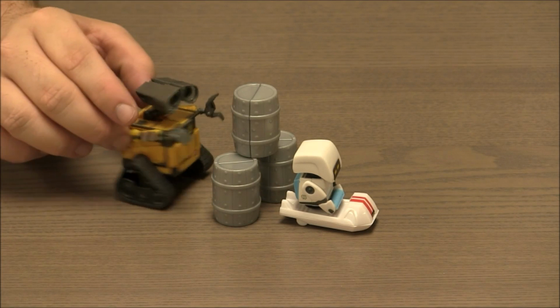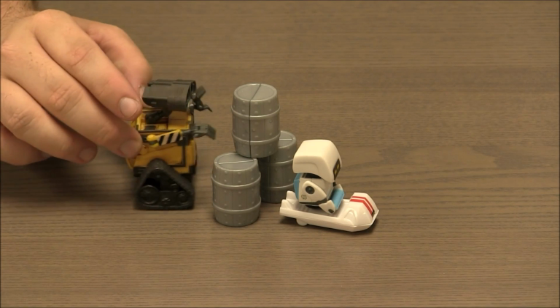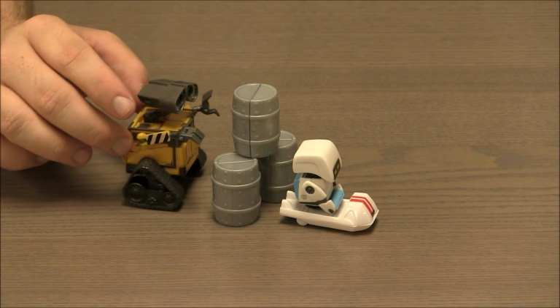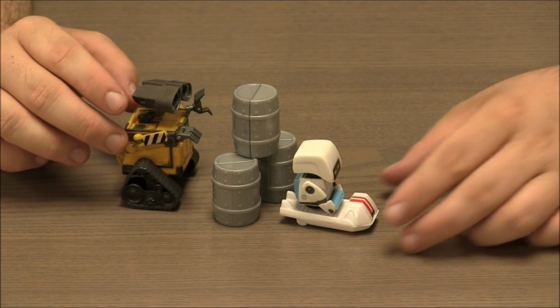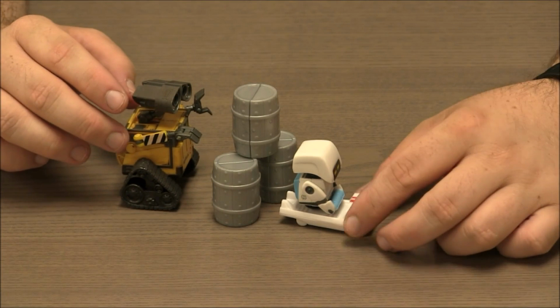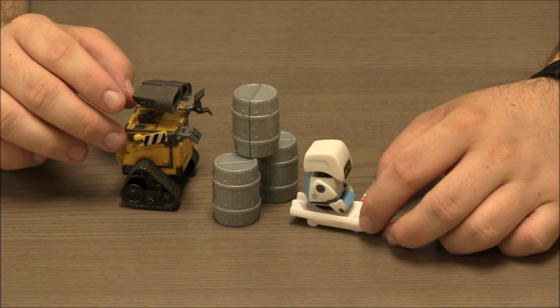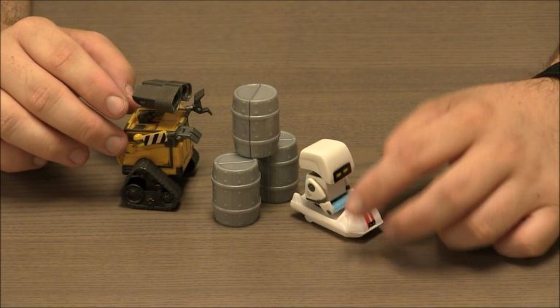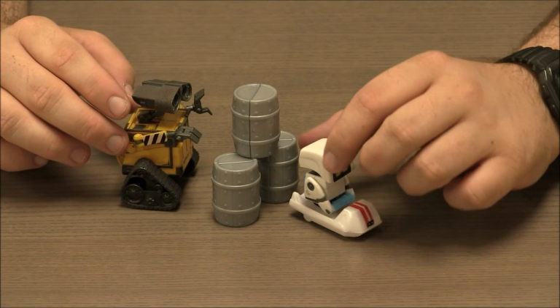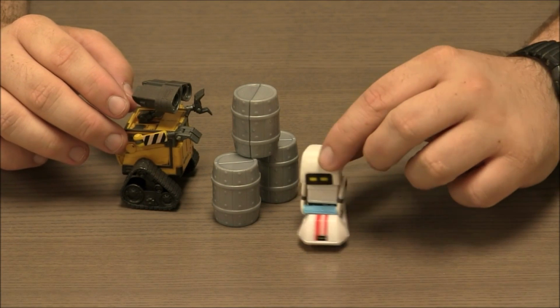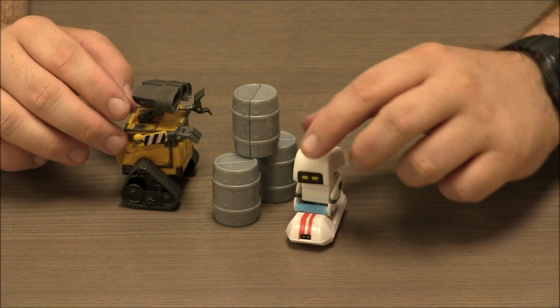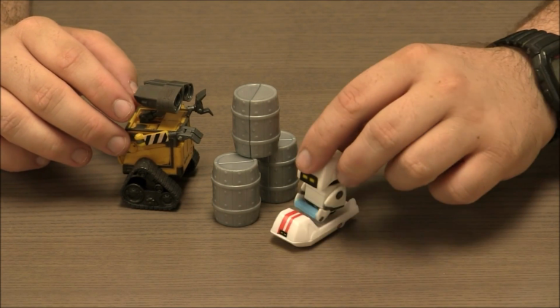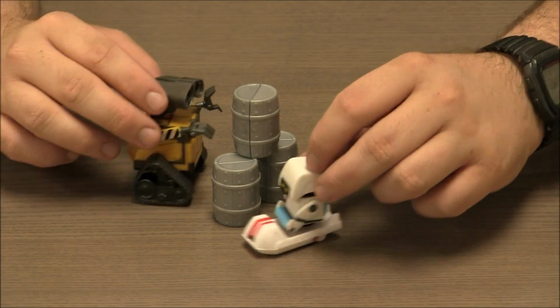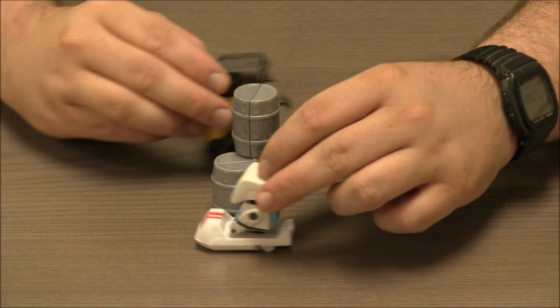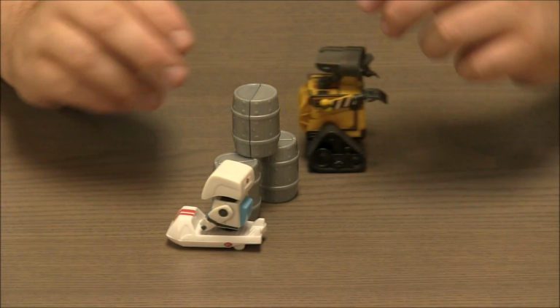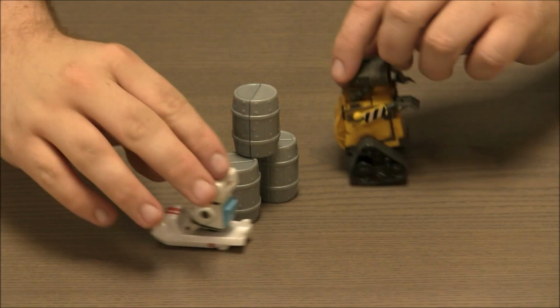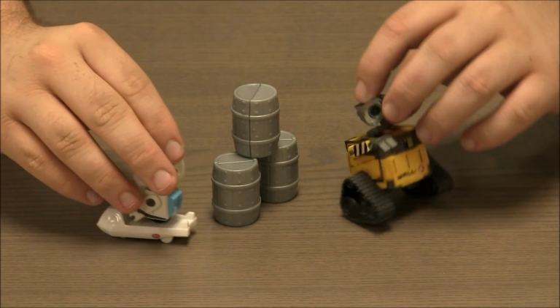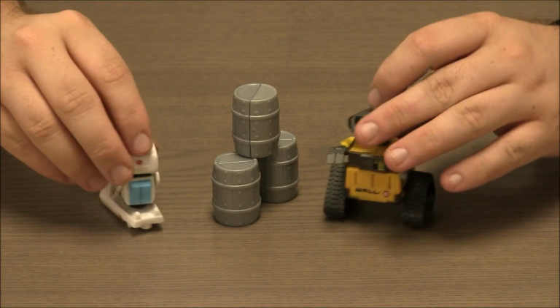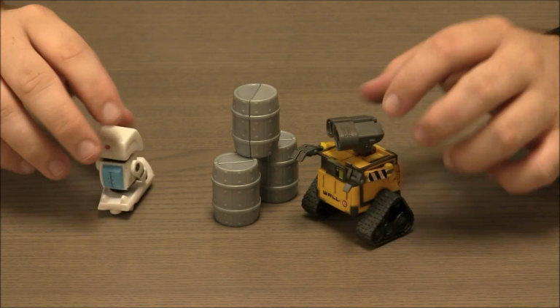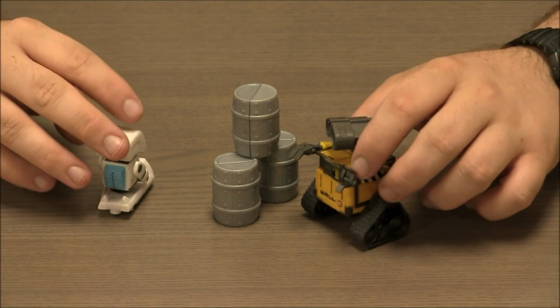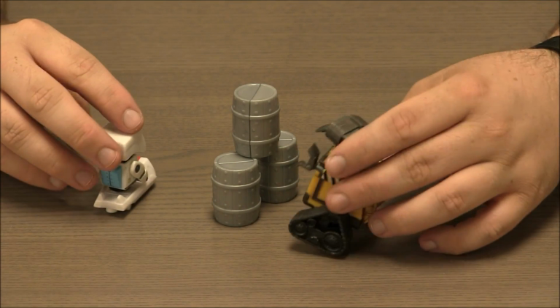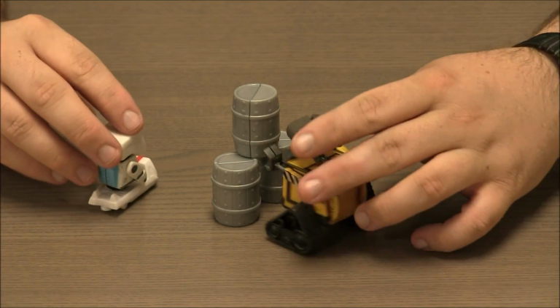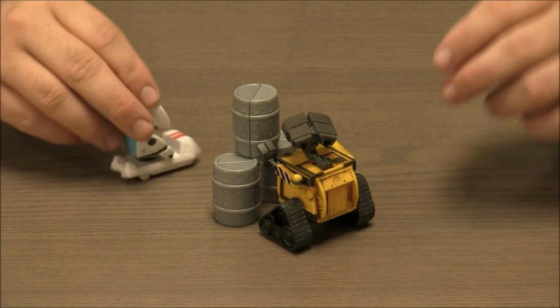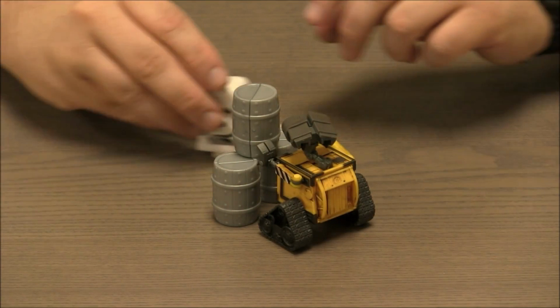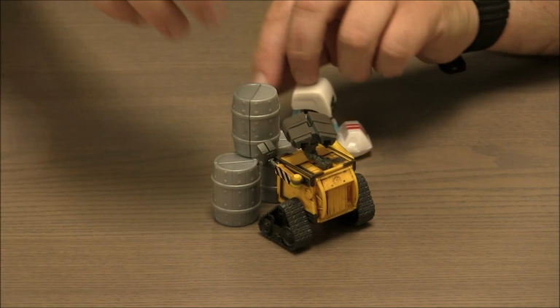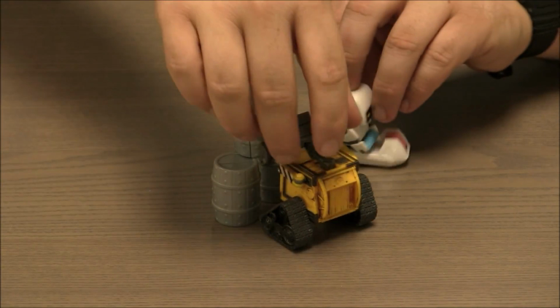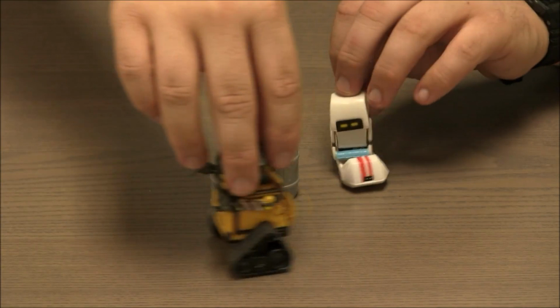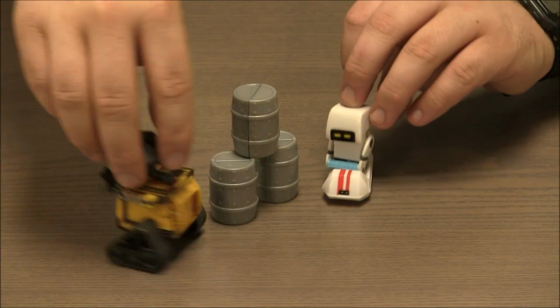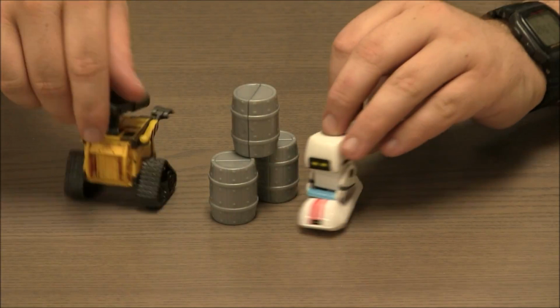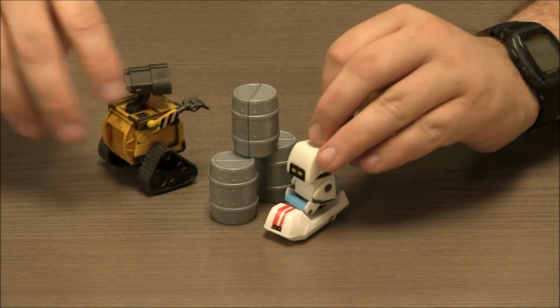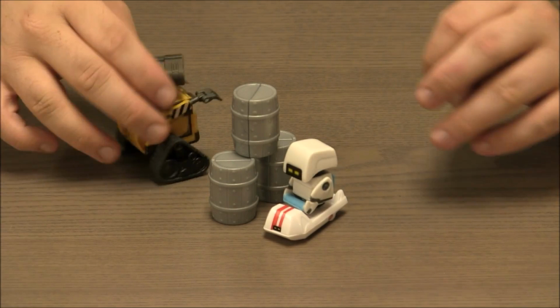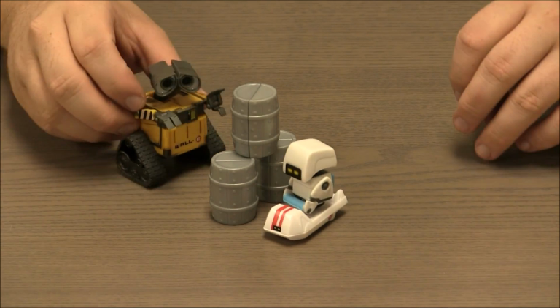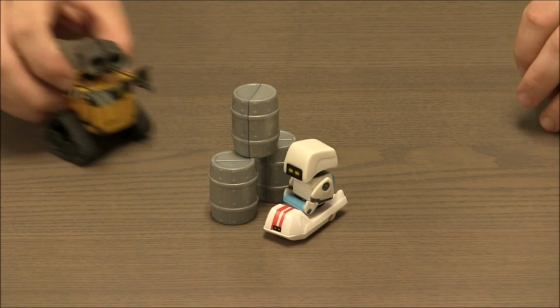WALL-E! Contaminant detected, contaminant detected. WALL-E! Contaminant detected, contaminant detected. WALL-E!